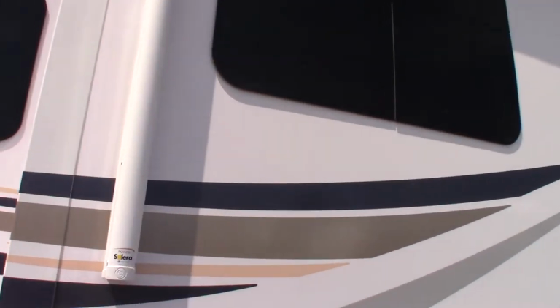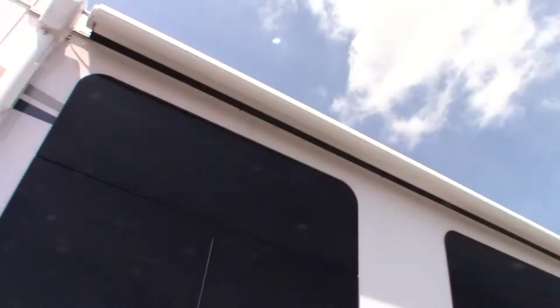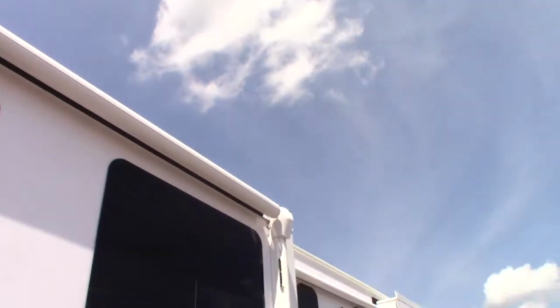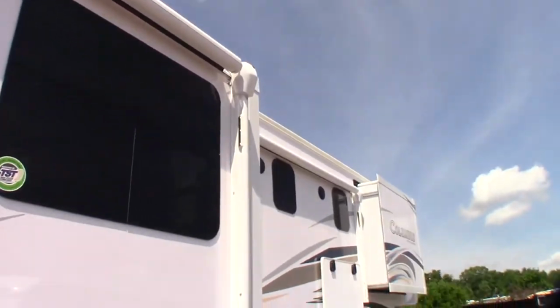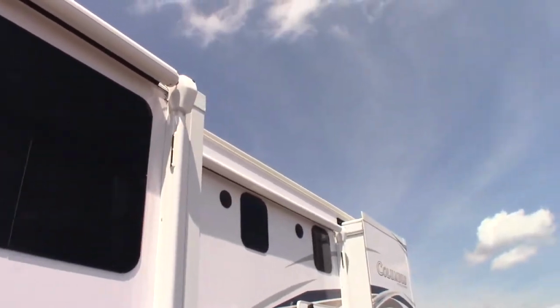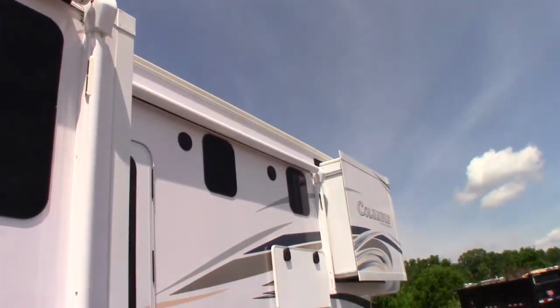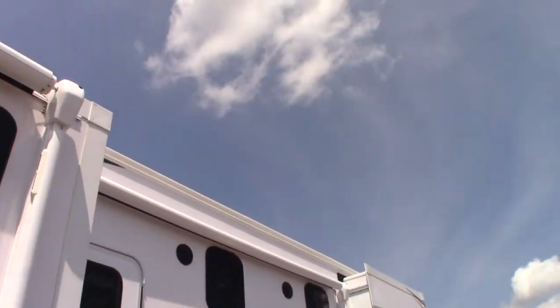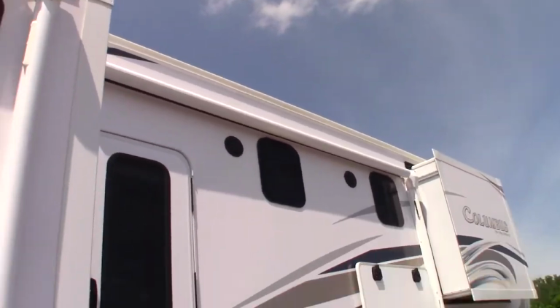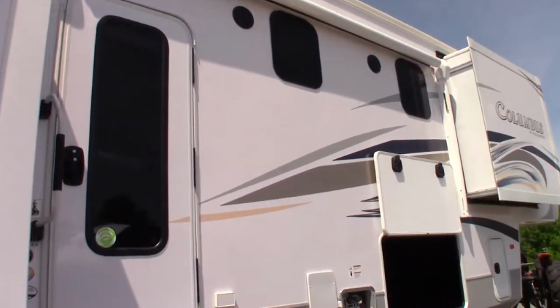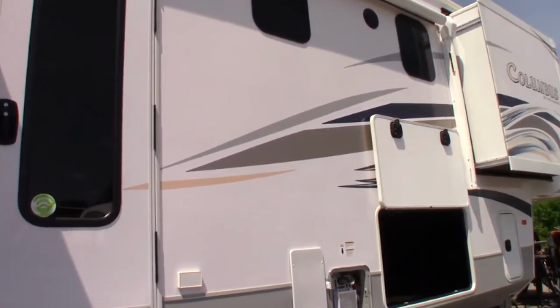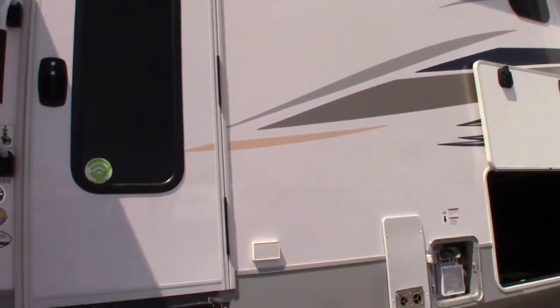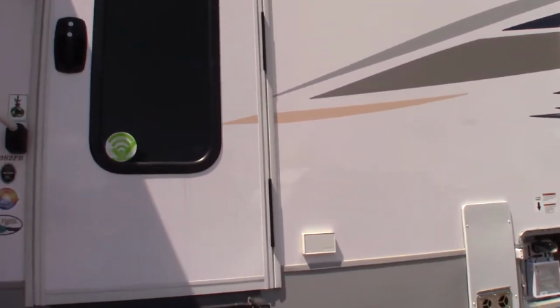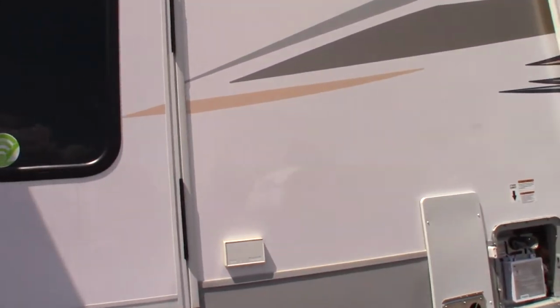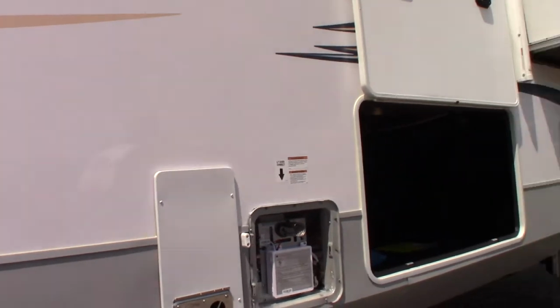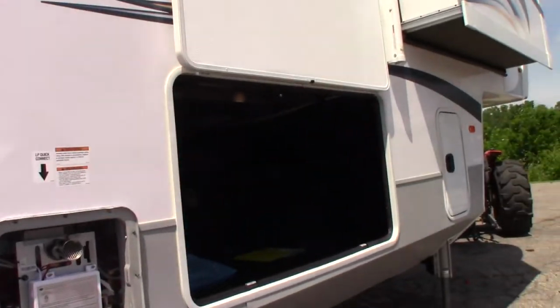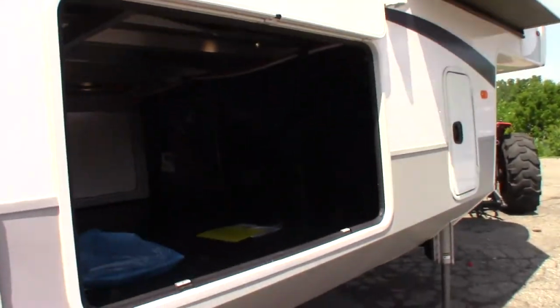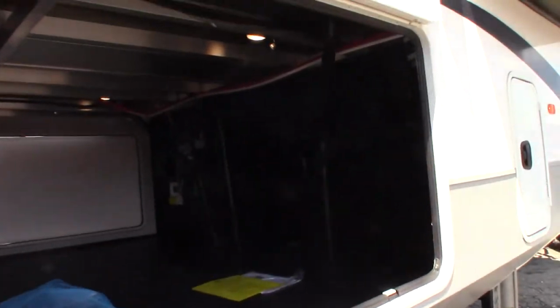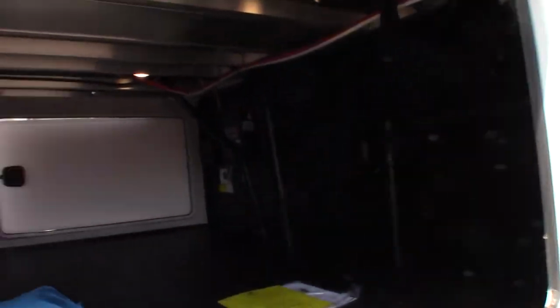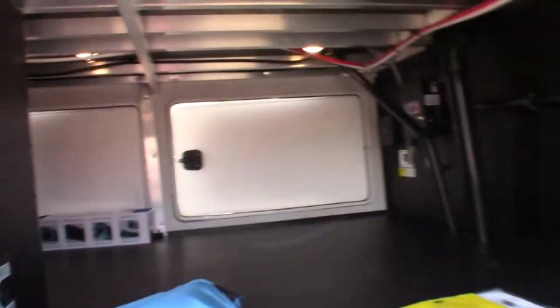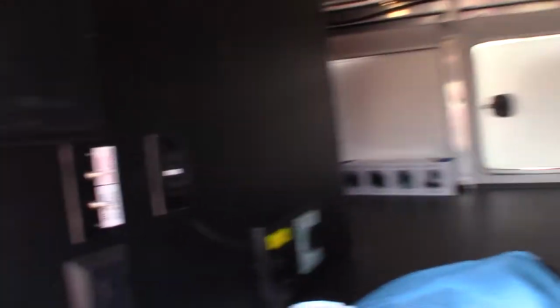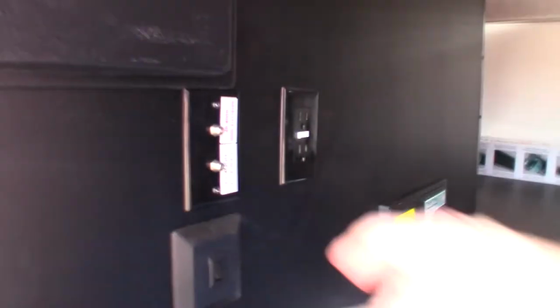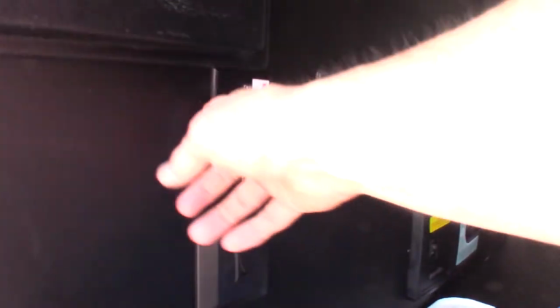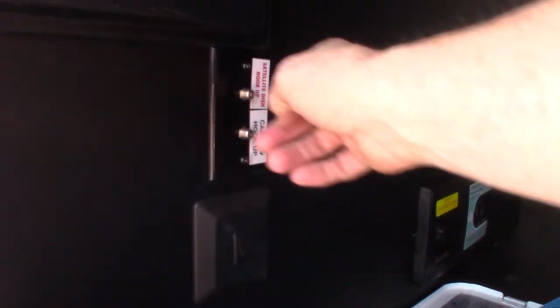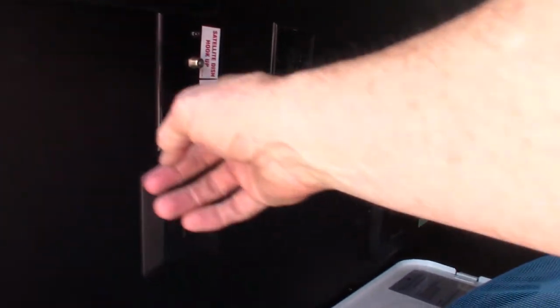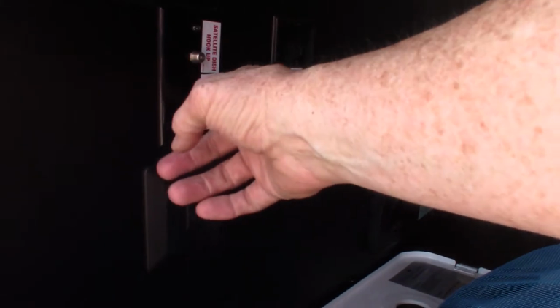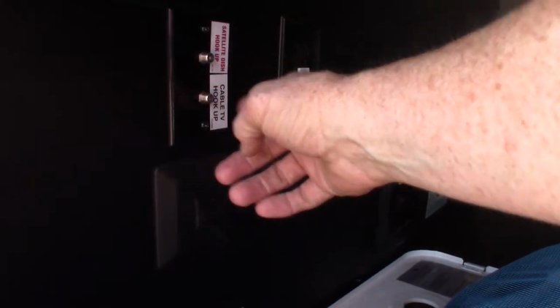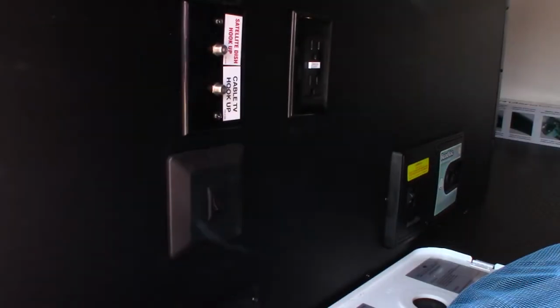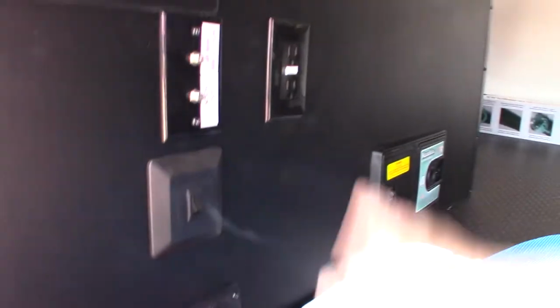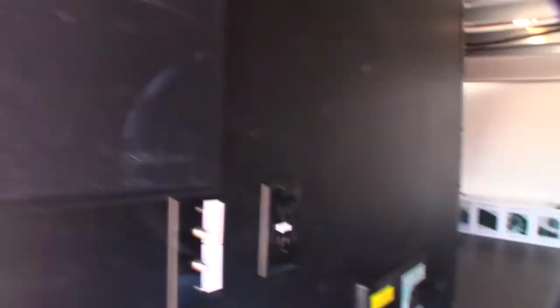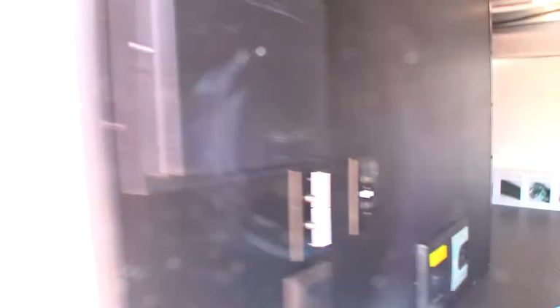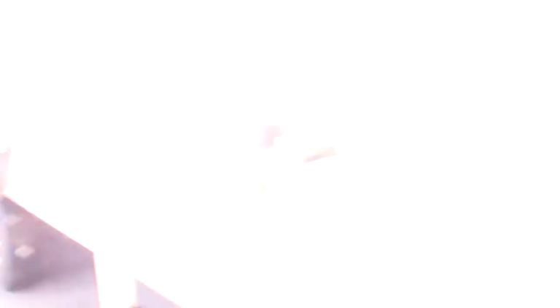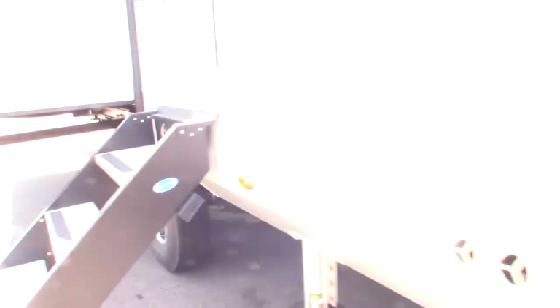You've got two power awnings and outside speakers. There's also a TV hookup up here — satellite and campground cable and power — so you could hook up a TV outside if you wanted to.